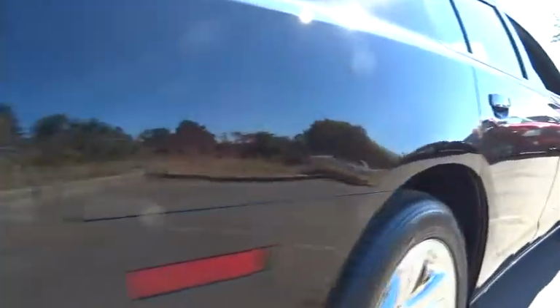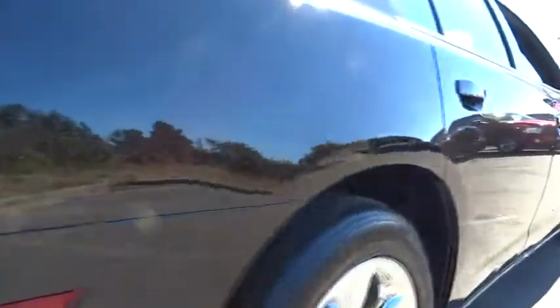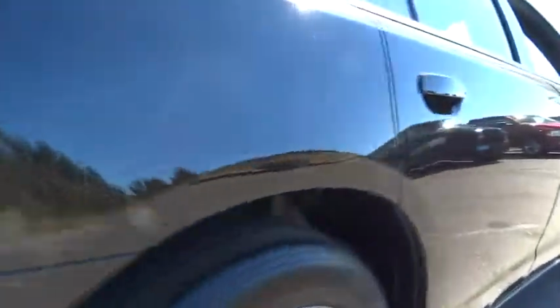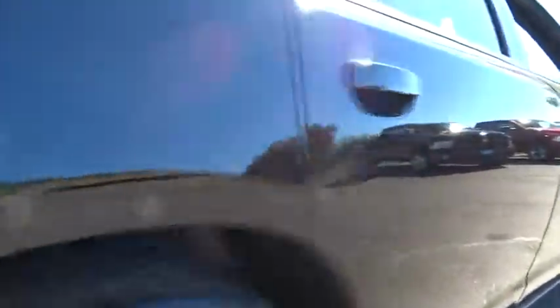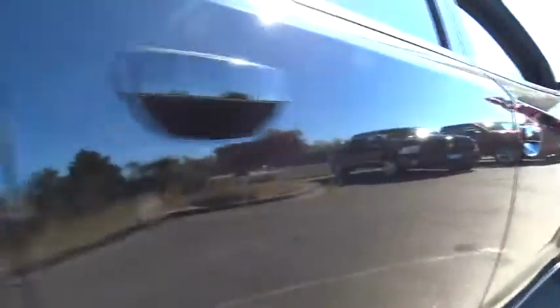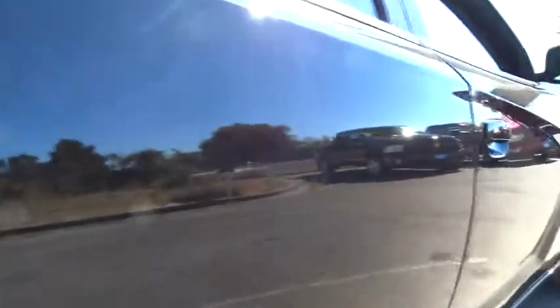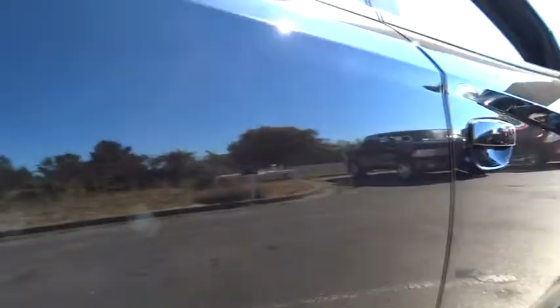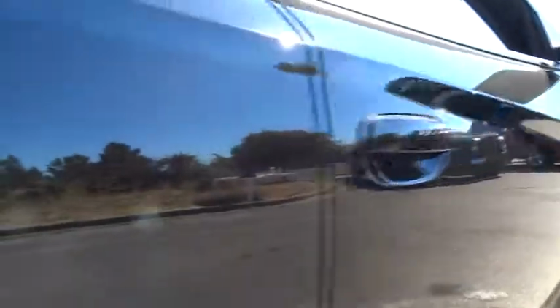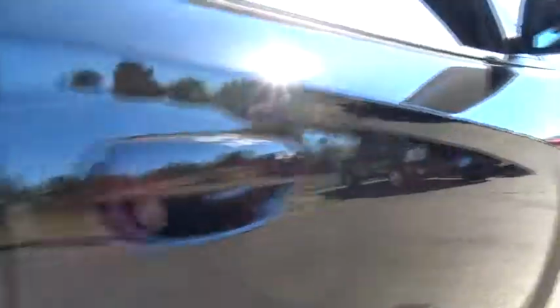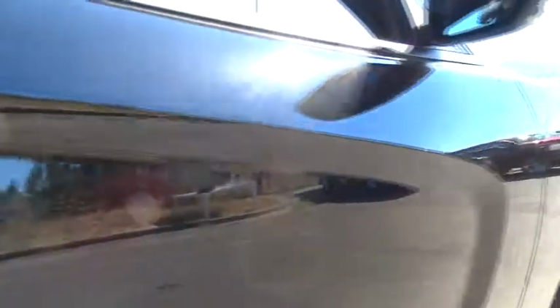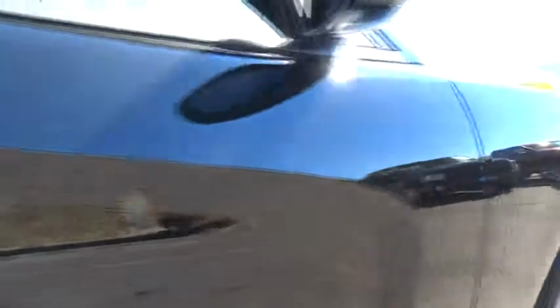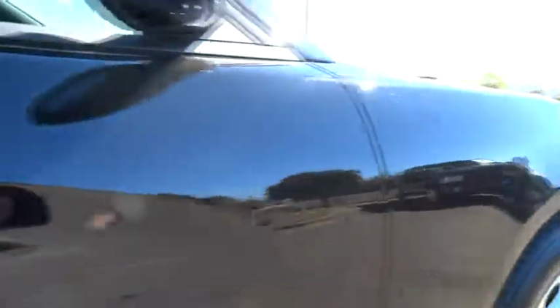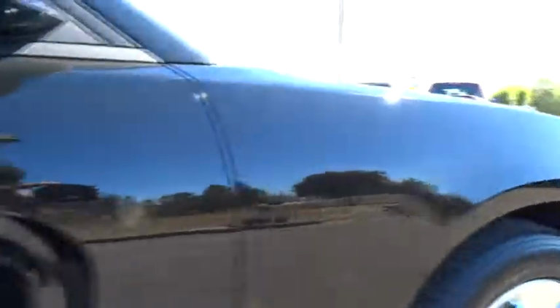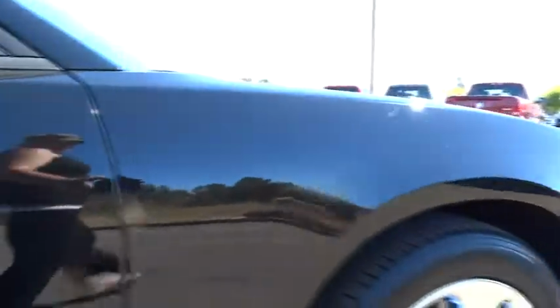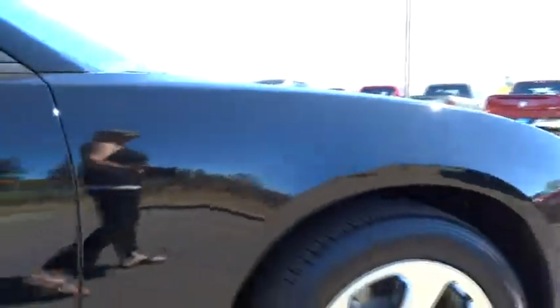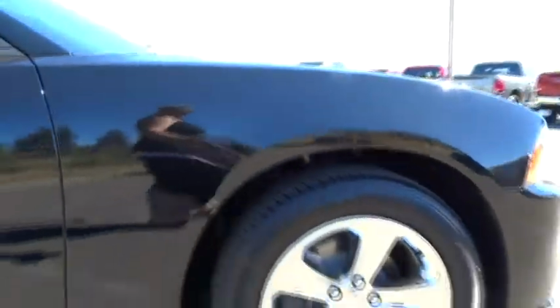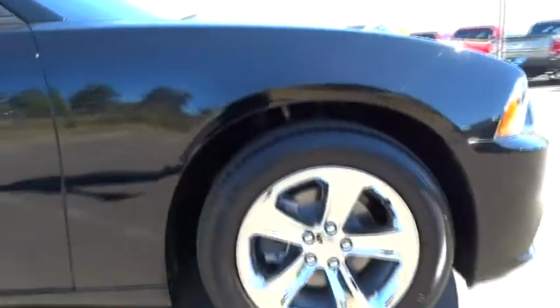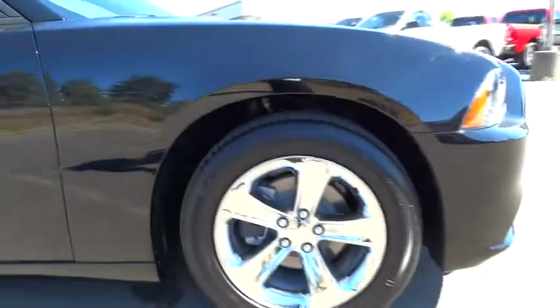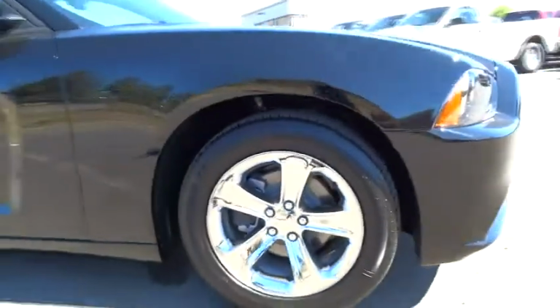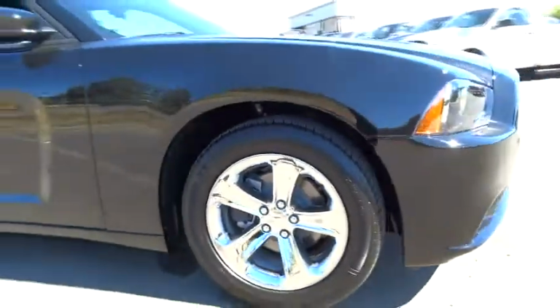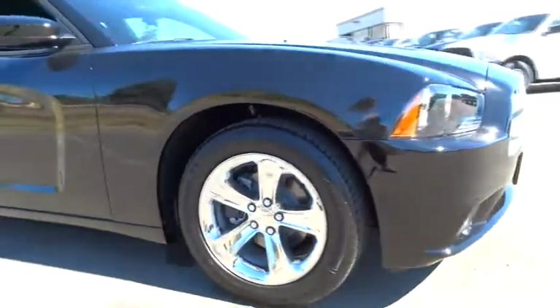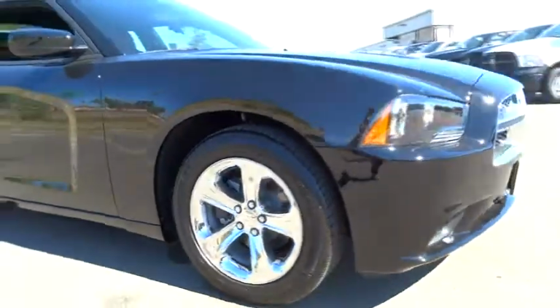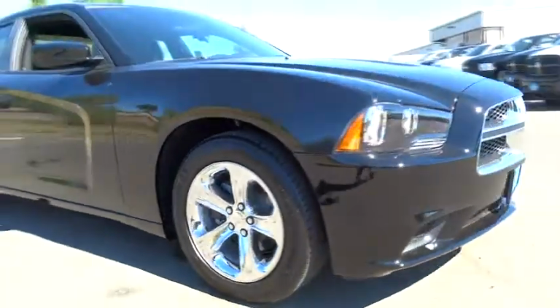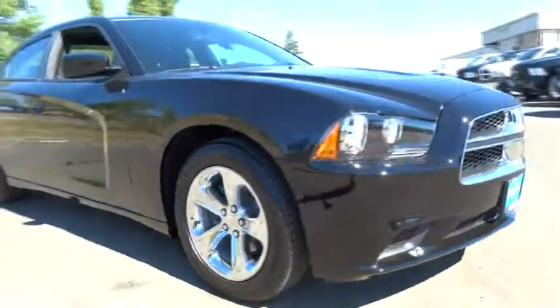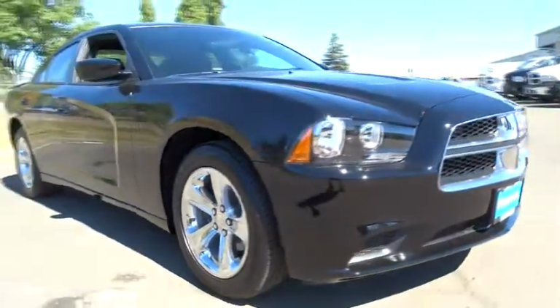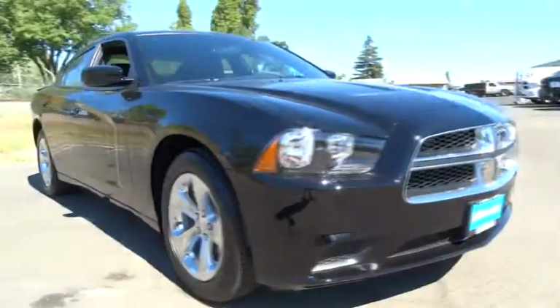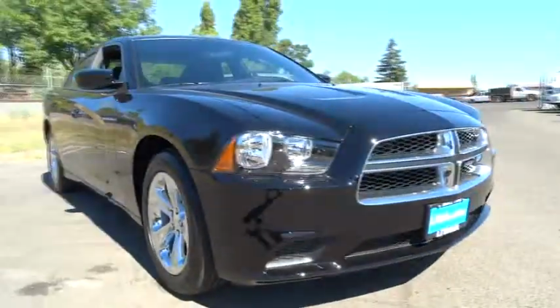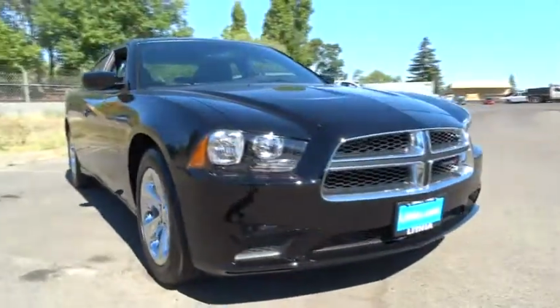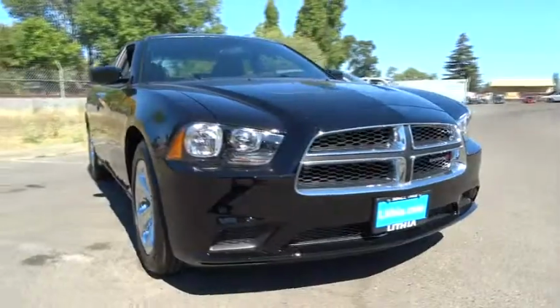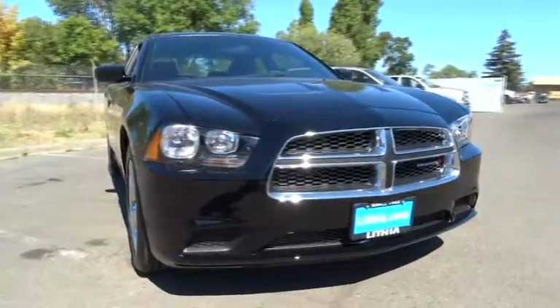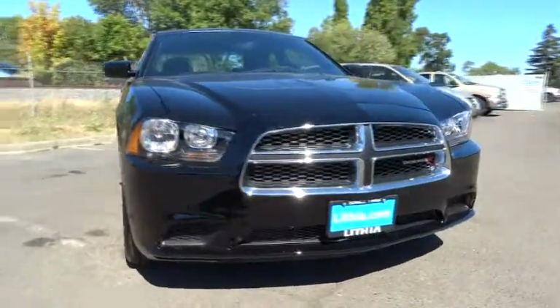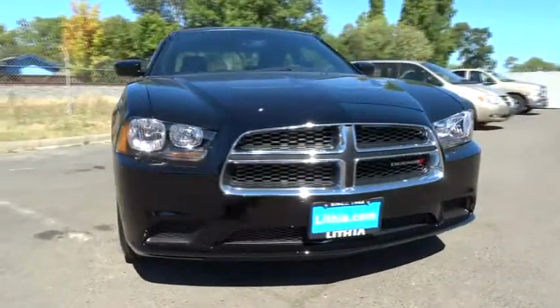This vehicle has less than 100 miles. Here are some of this vehicle's great options: sport appearance package. Your new ride is just a phone call away.